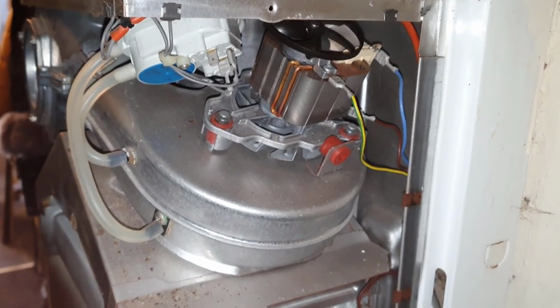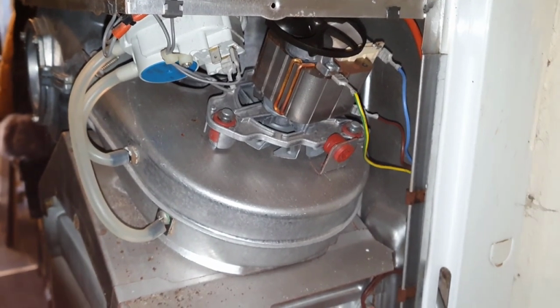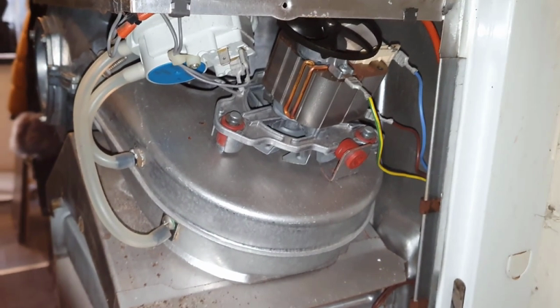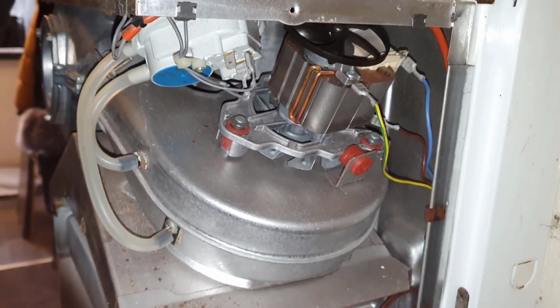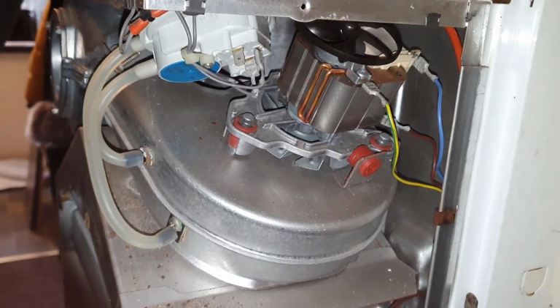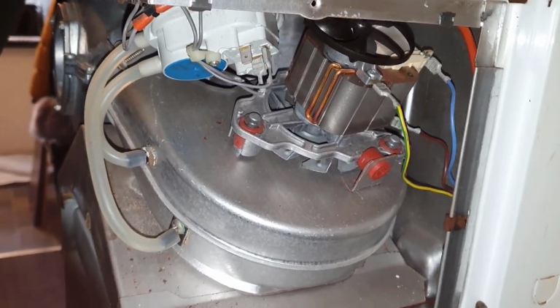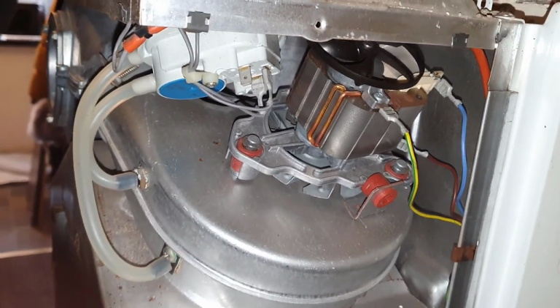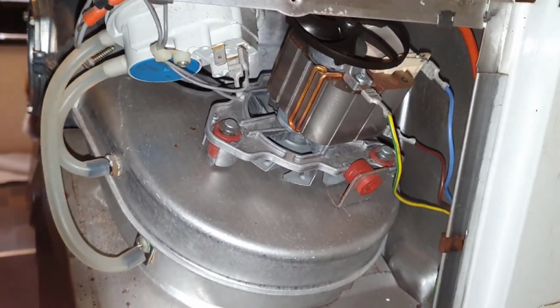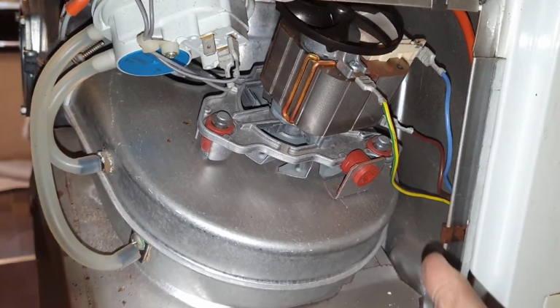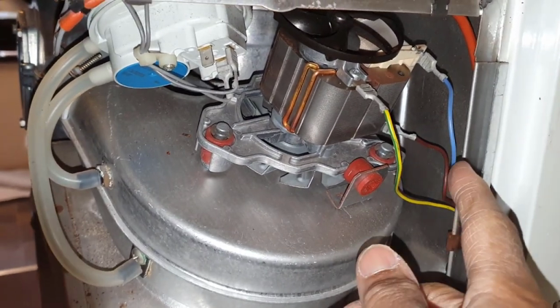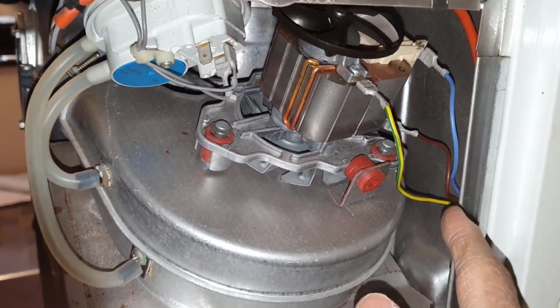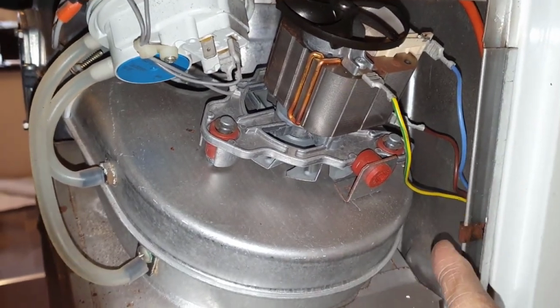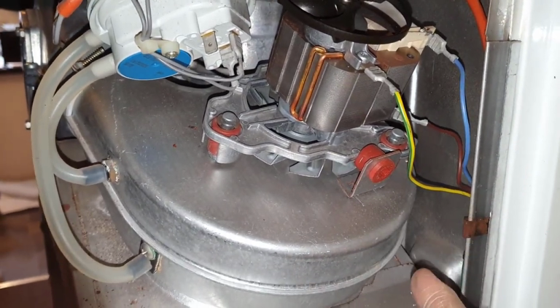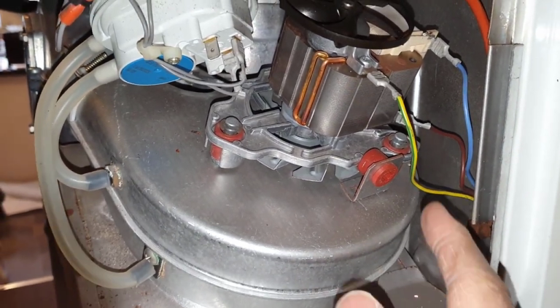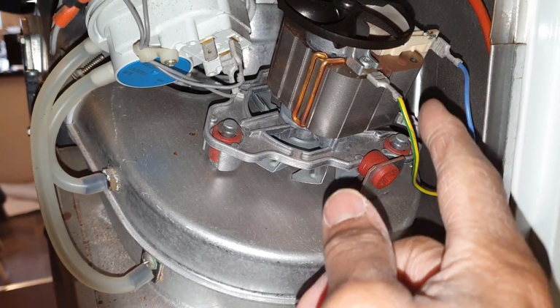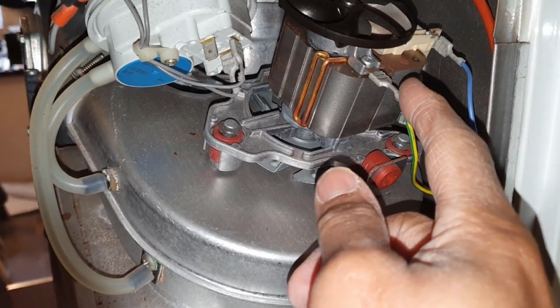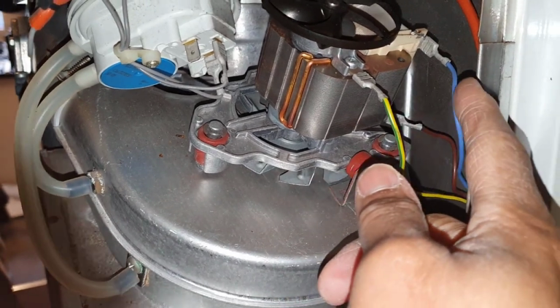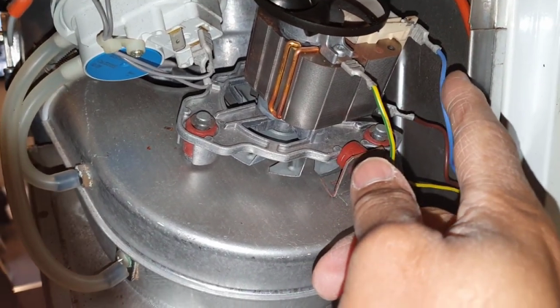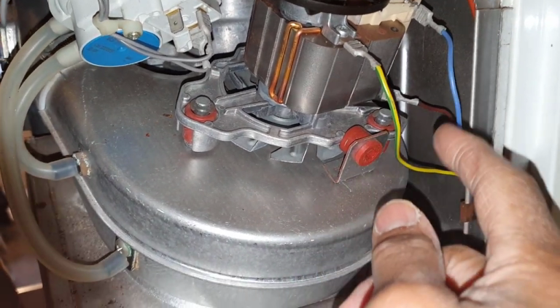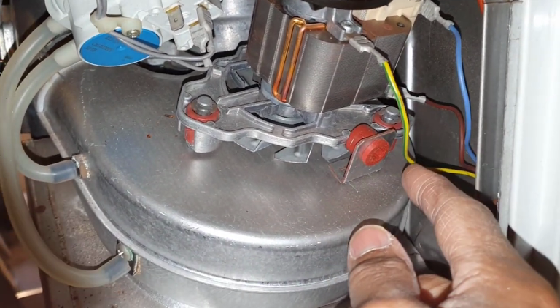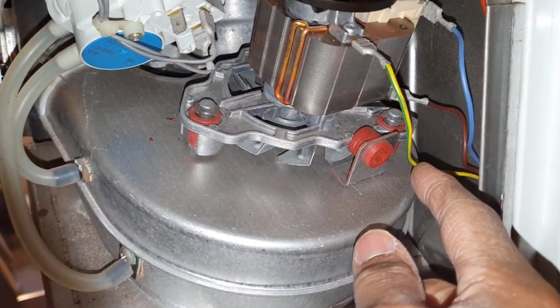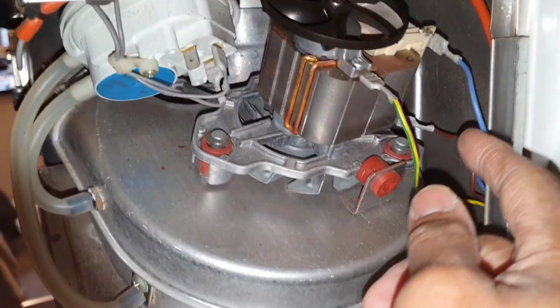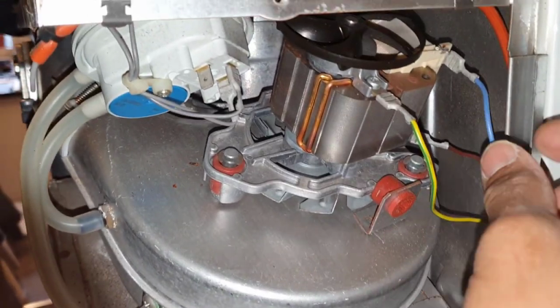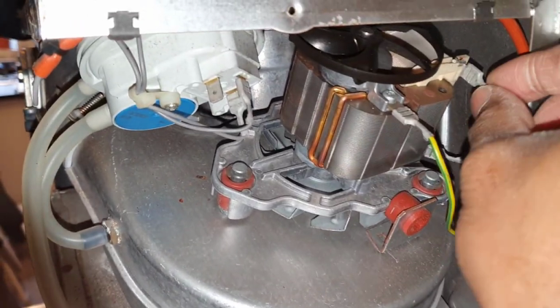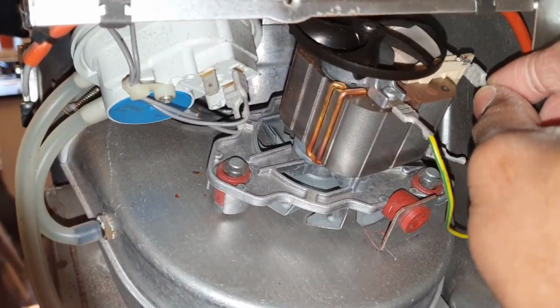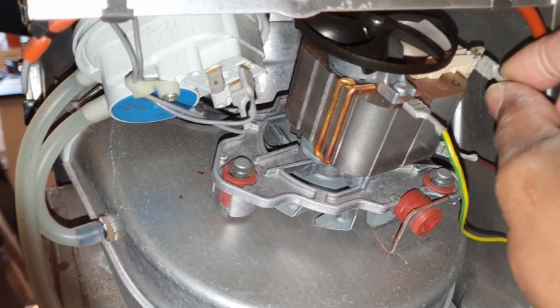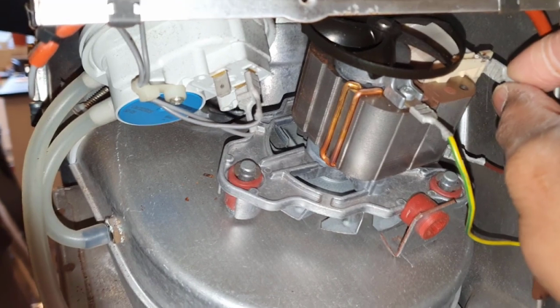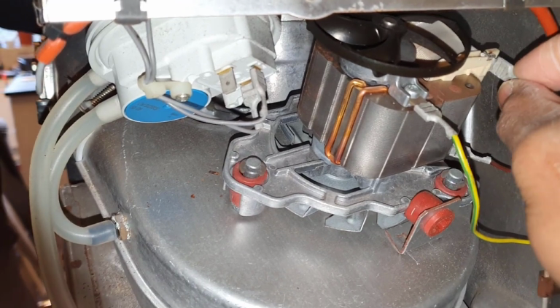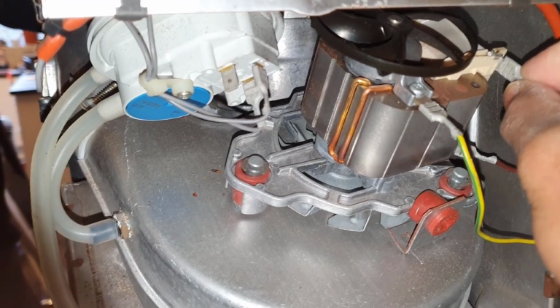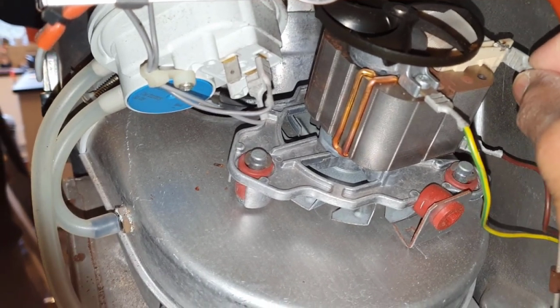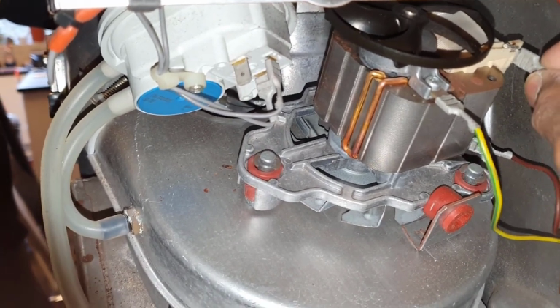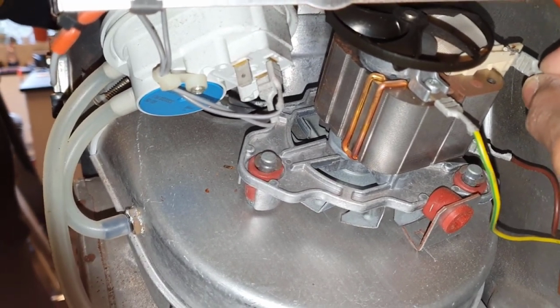Now we've got to disconnect the electrical connection from the fan. We've got the earth, live, and neutral, so just pull these off. You might need pliers because they could be a bit stiff.